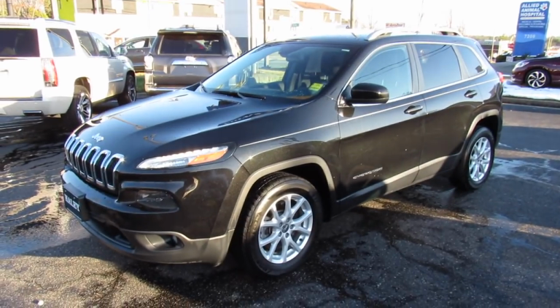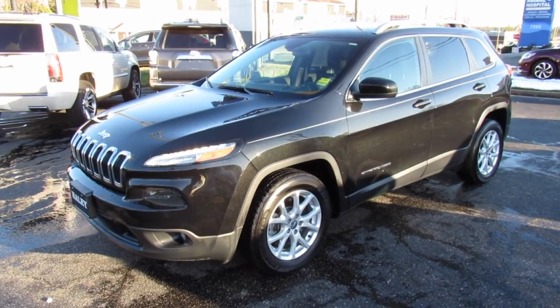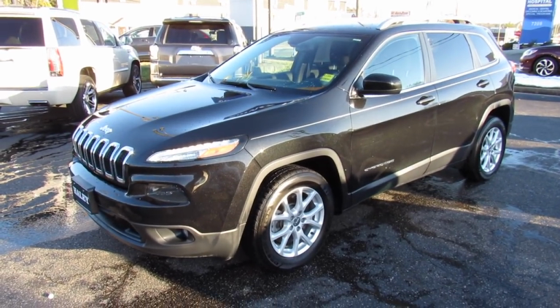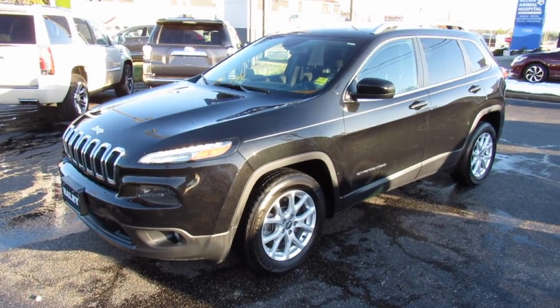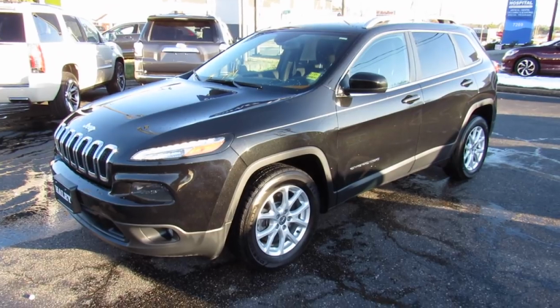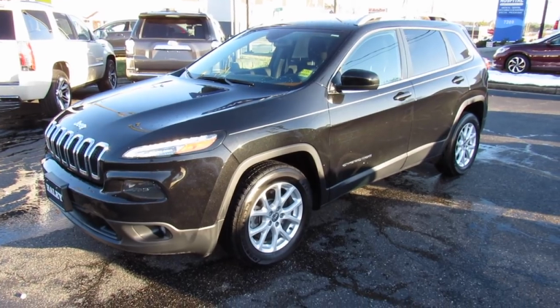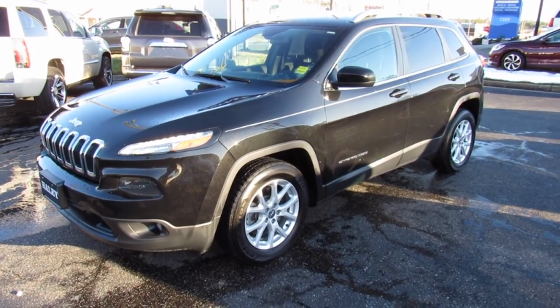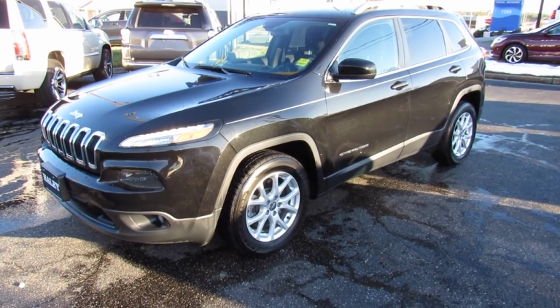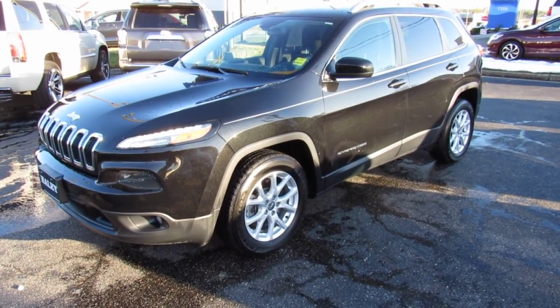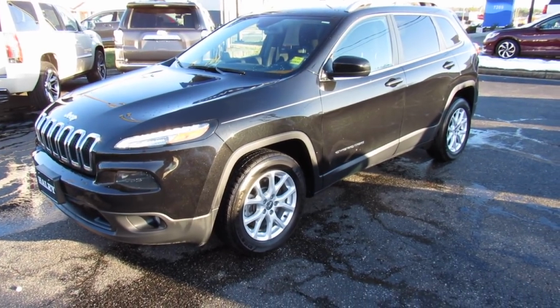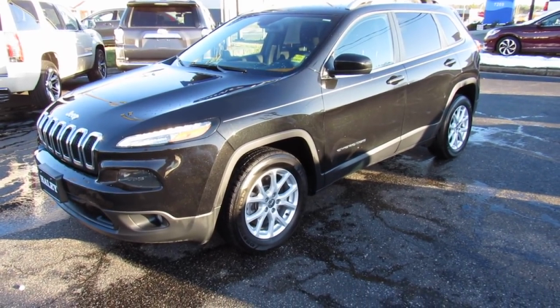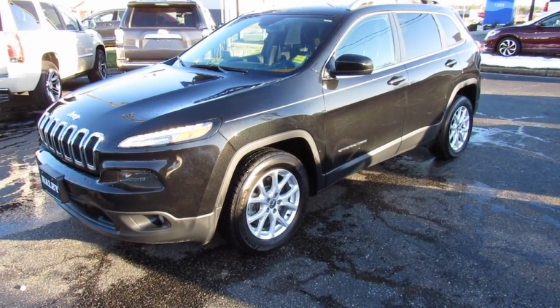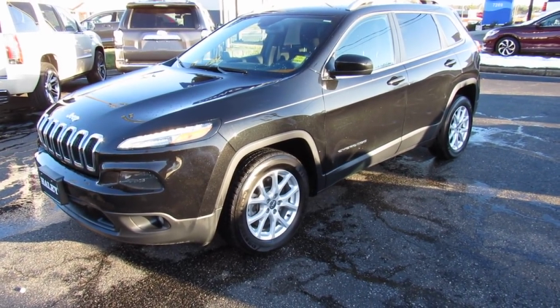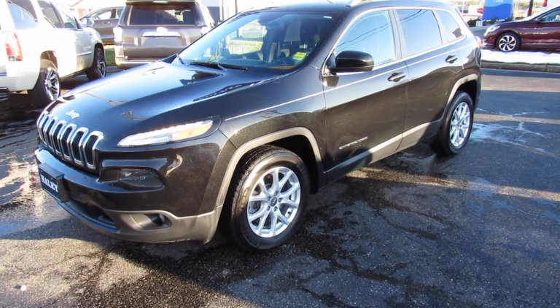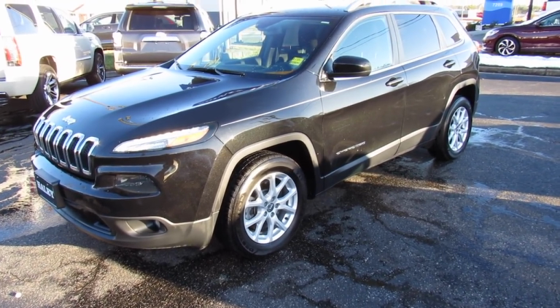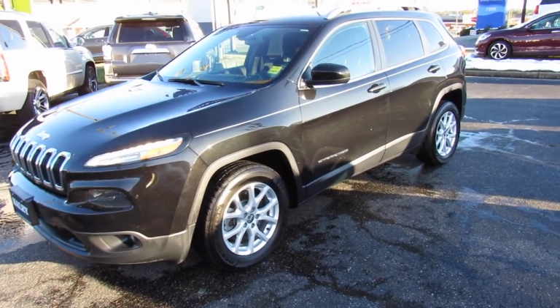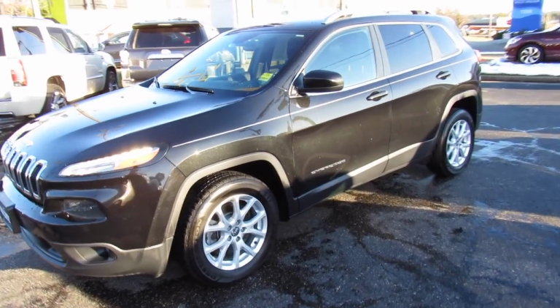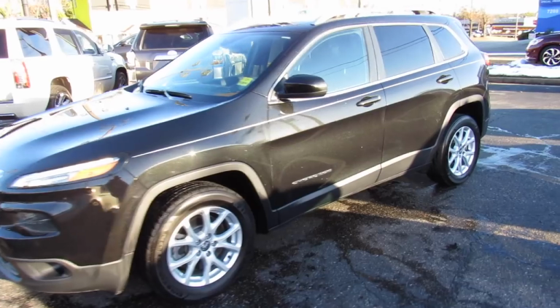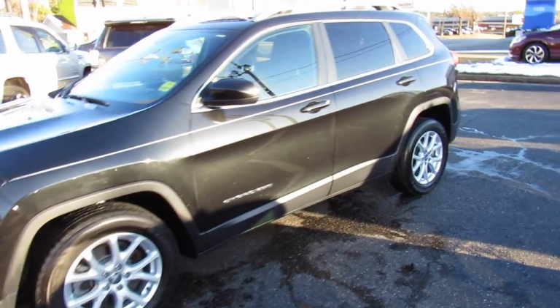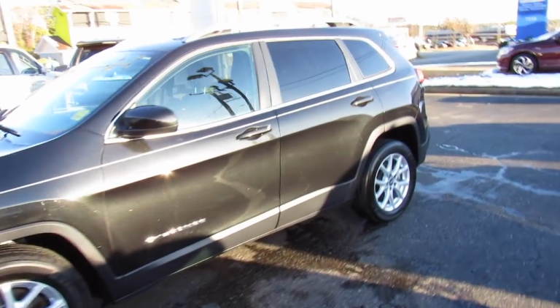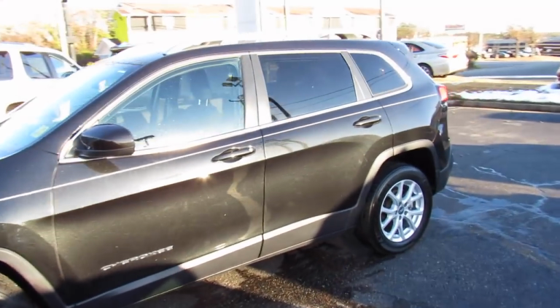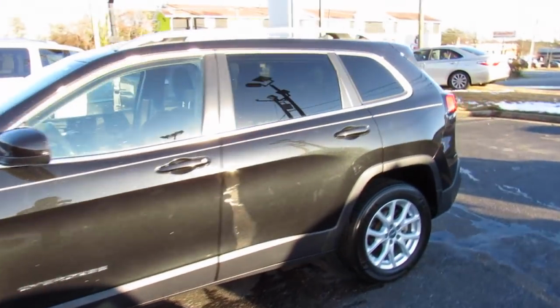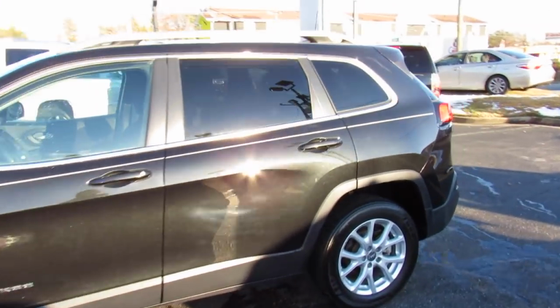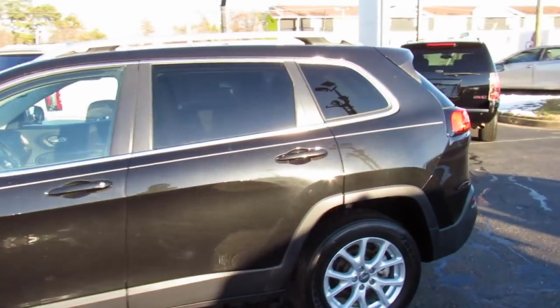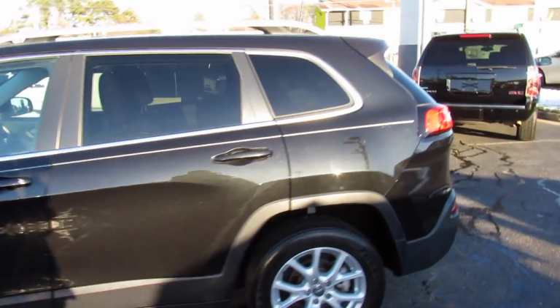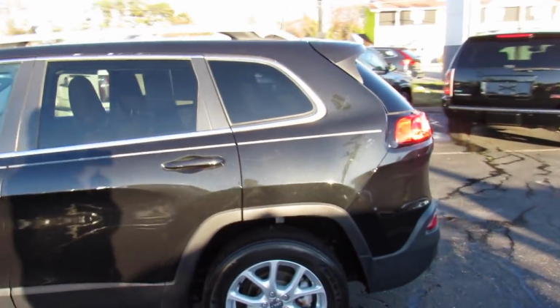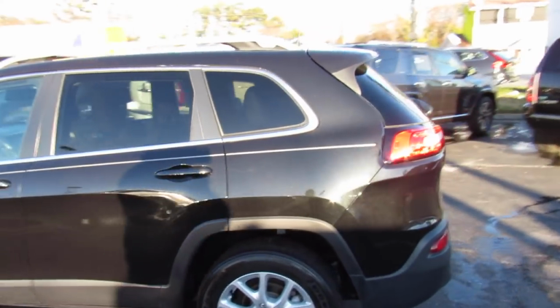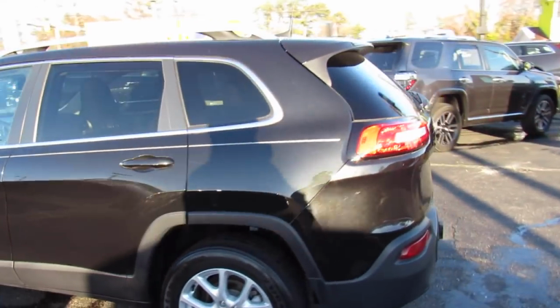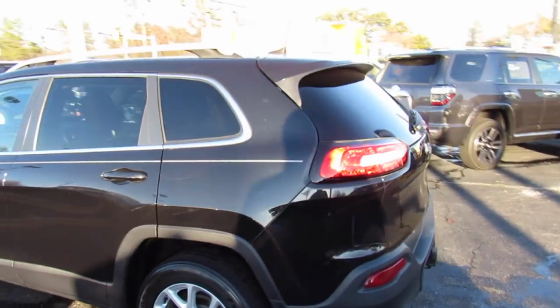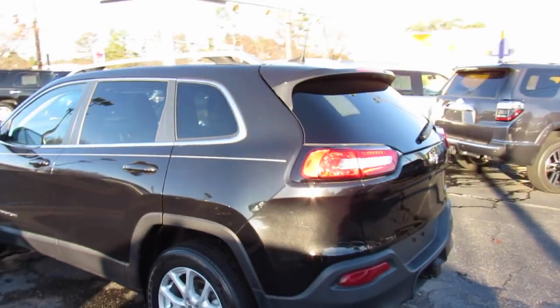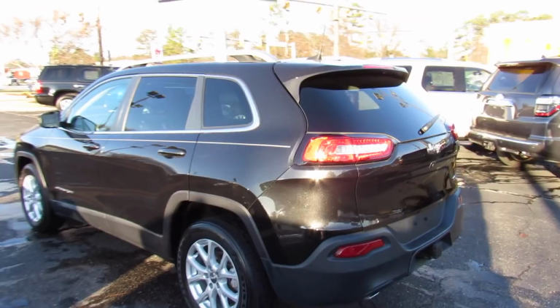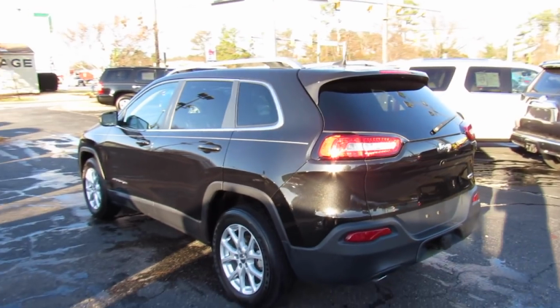Hey guys, it's me Jake from JakeMan21642. Today I've got a video for you of this 2016 Jeep Cherokee Latitude. This one is finished off in a very pretty metallic black exterior, which looks really good on the vehicle.